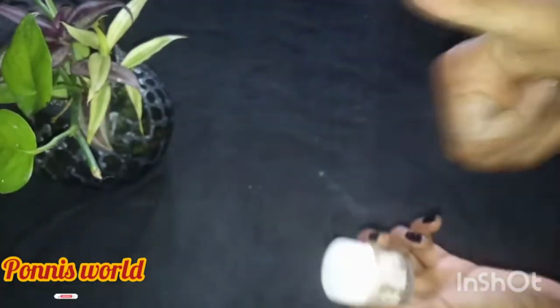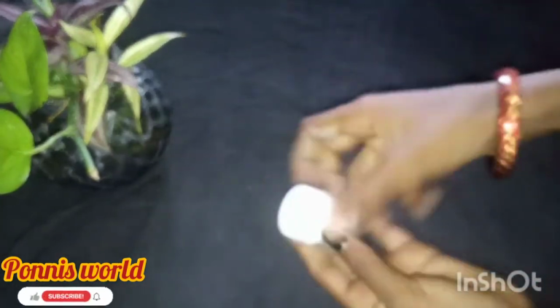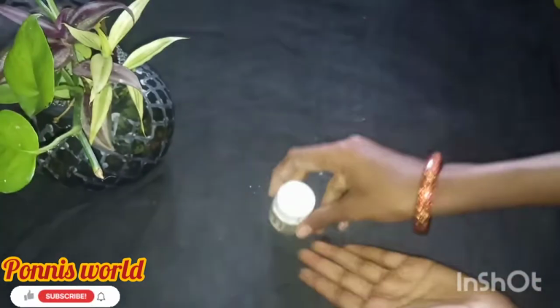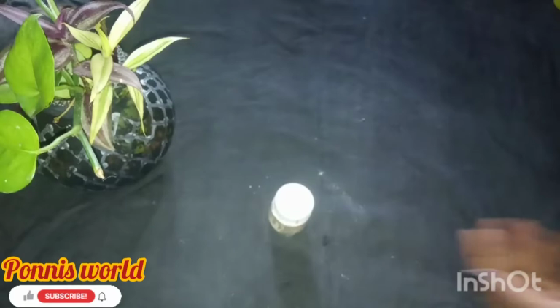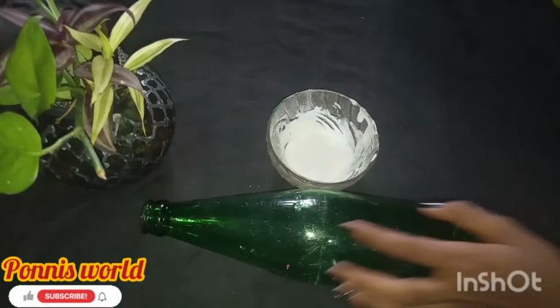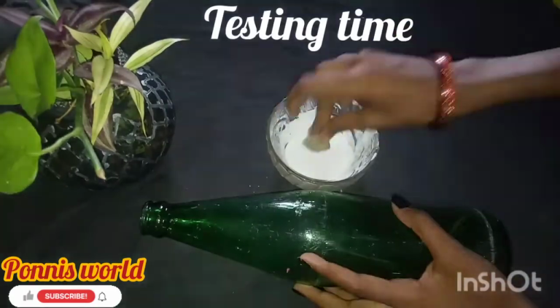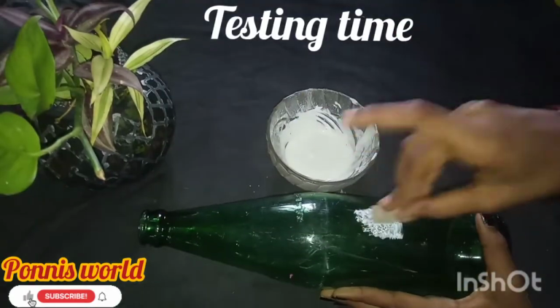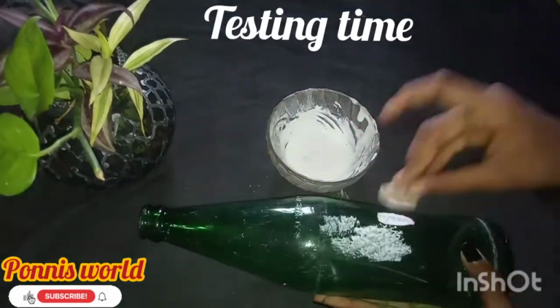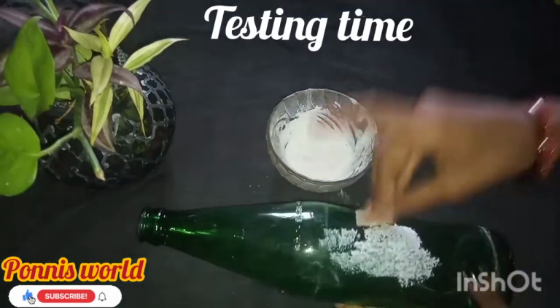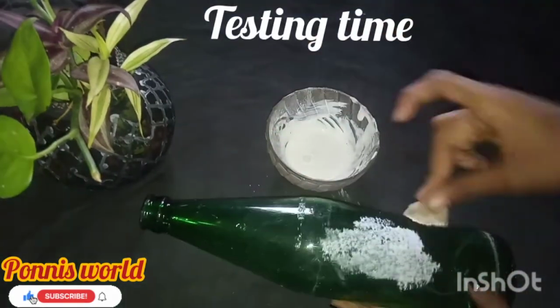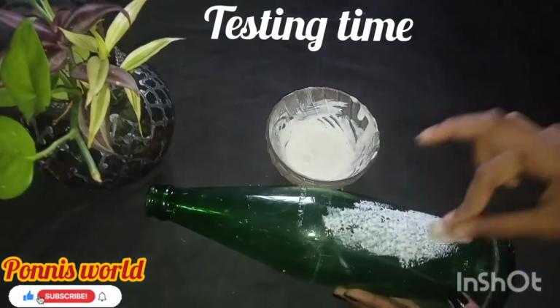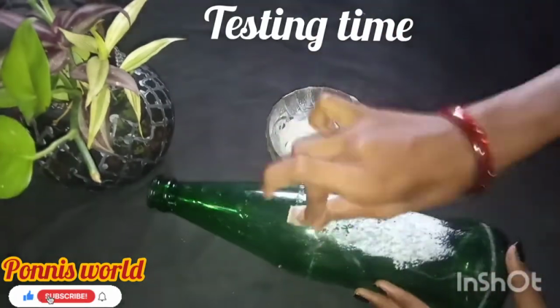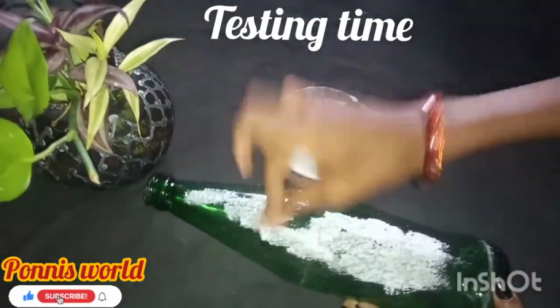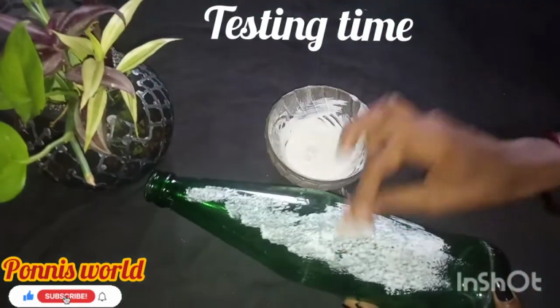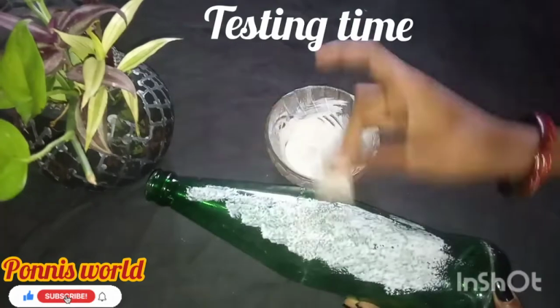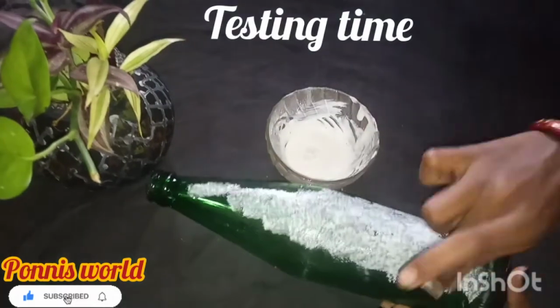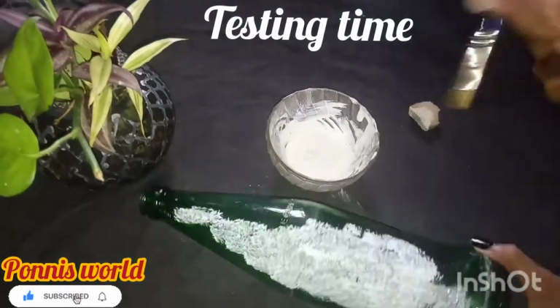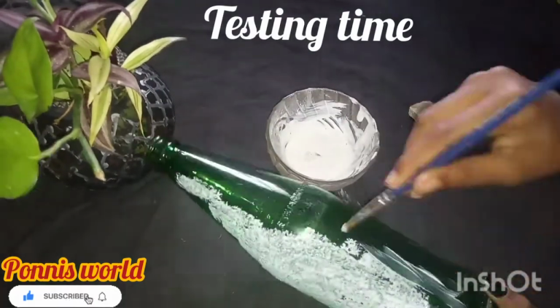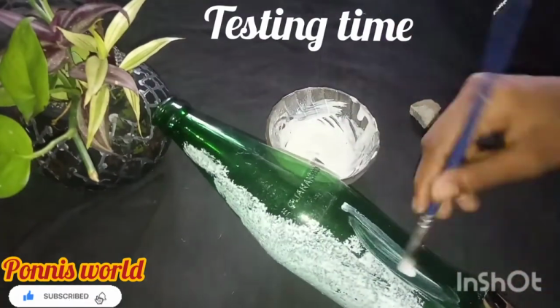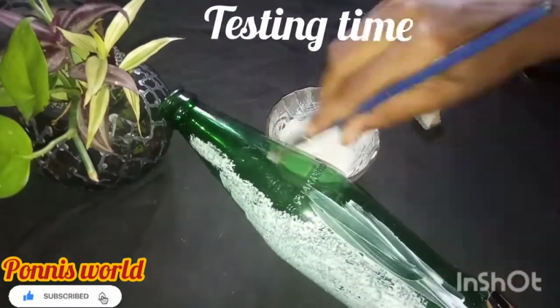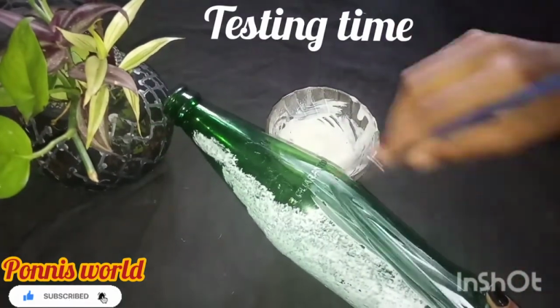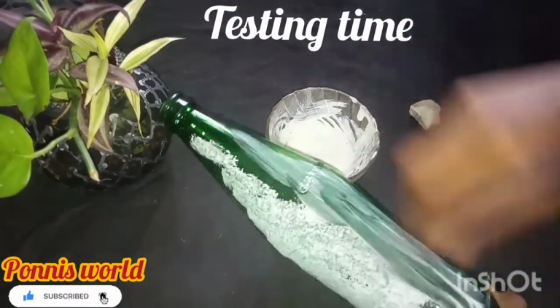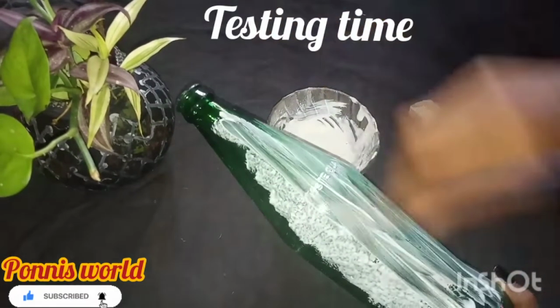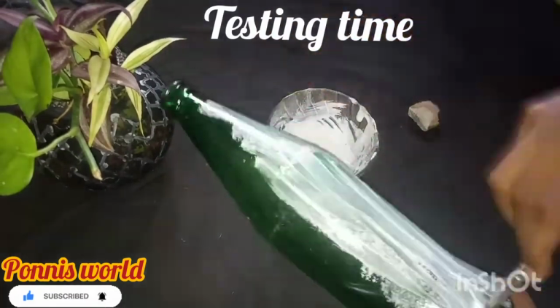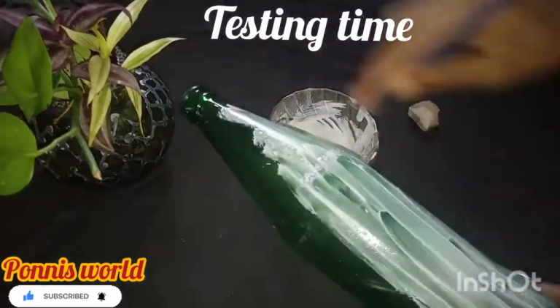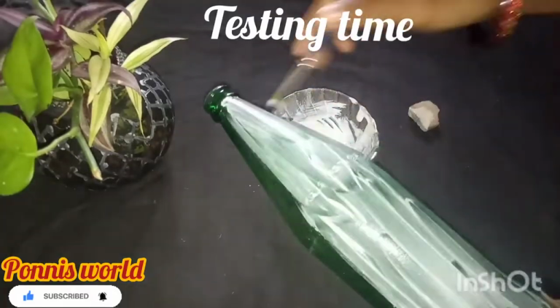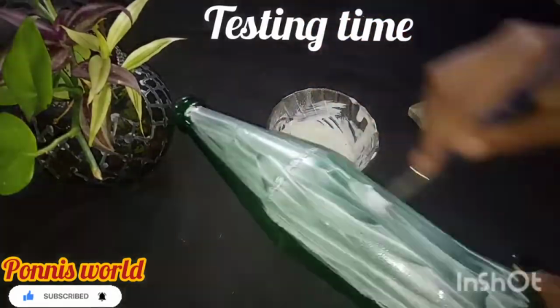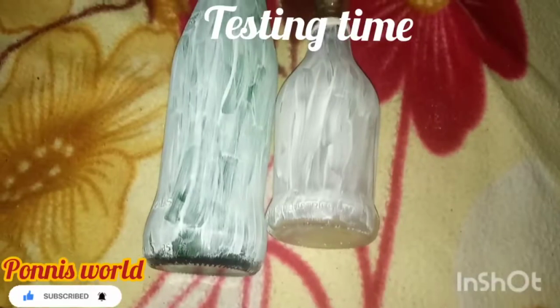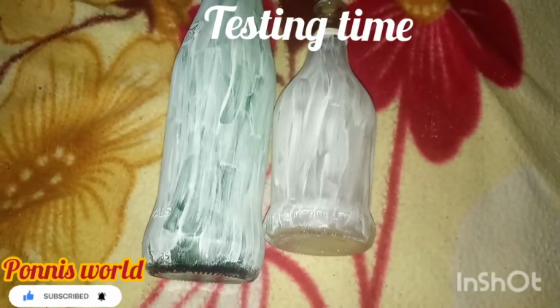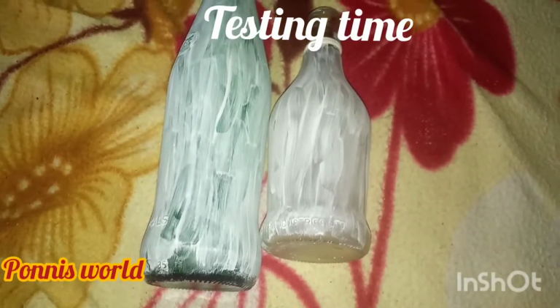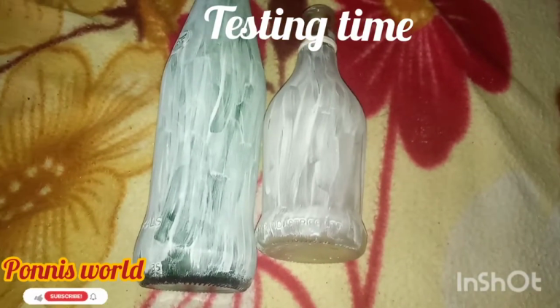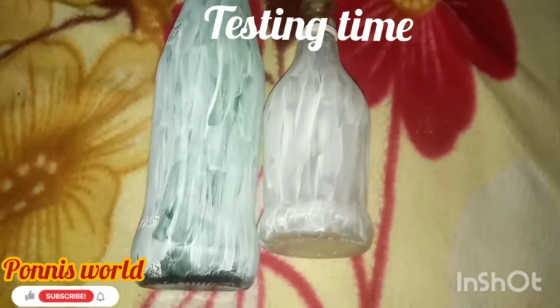We will test it. I will put a sponge on the board. I will put a sponge on it and dry it.